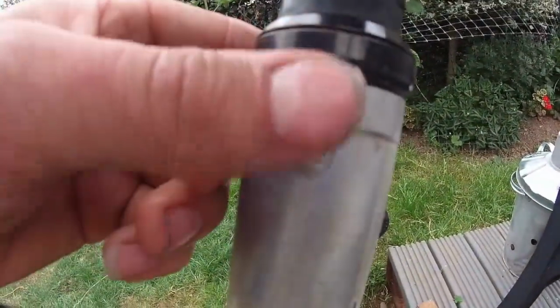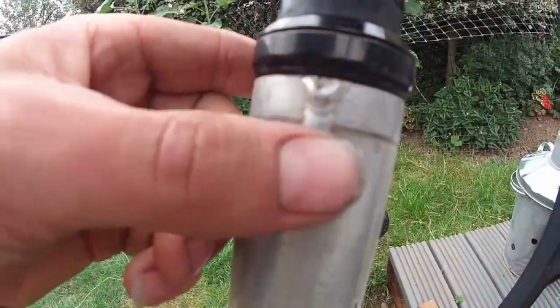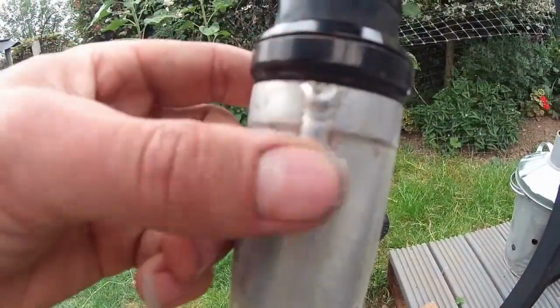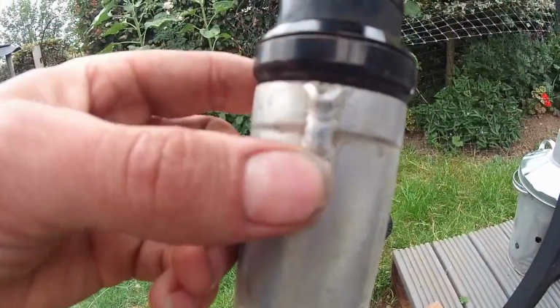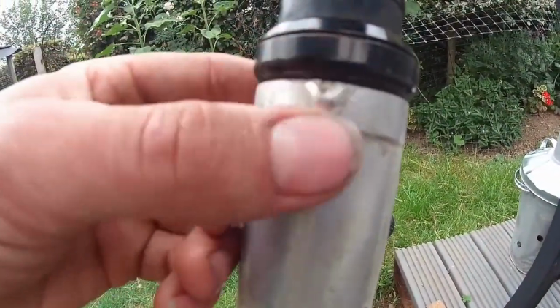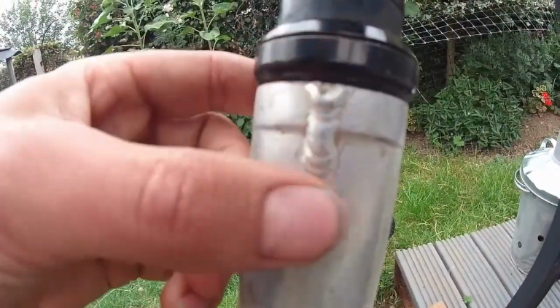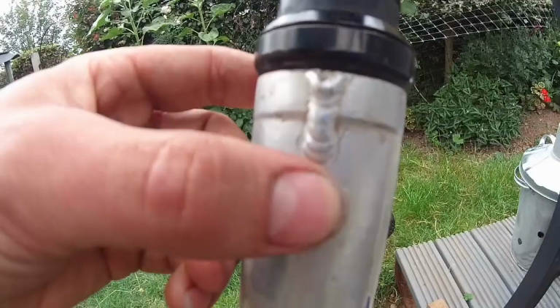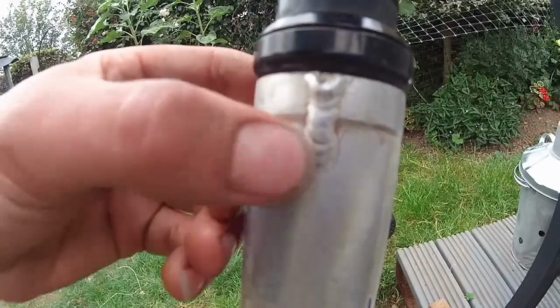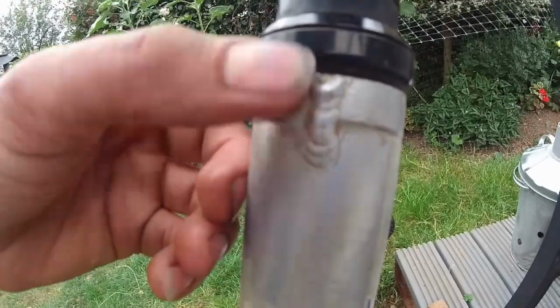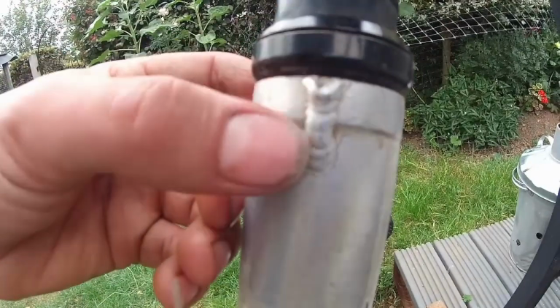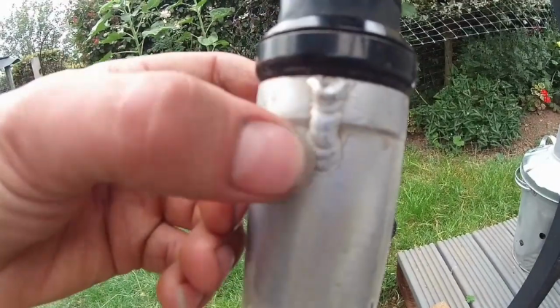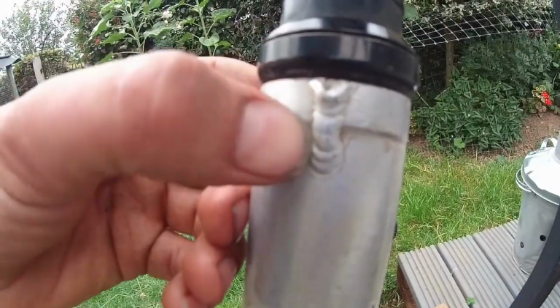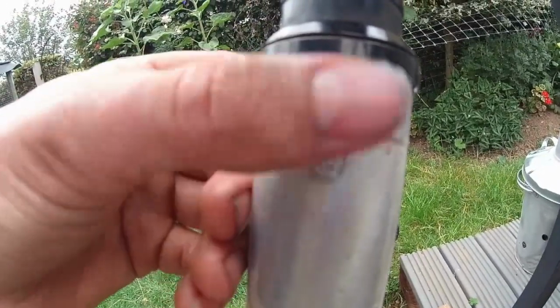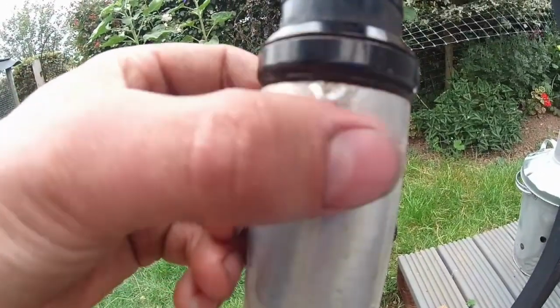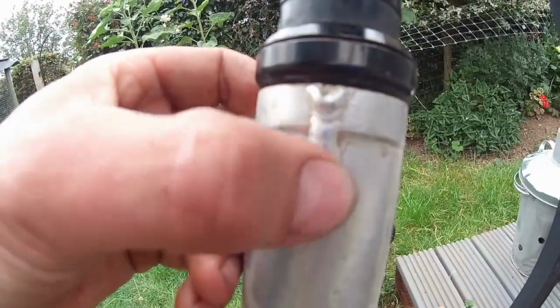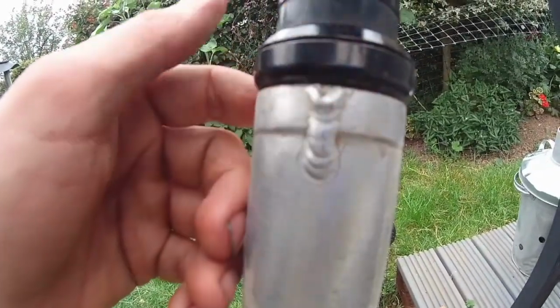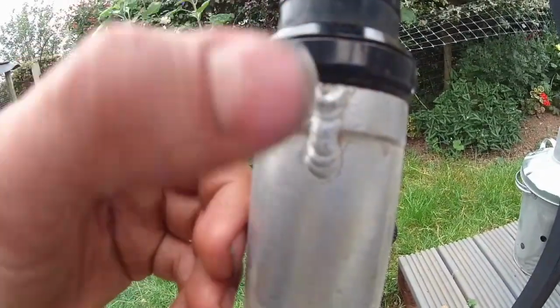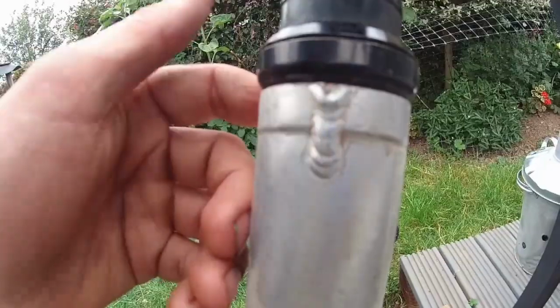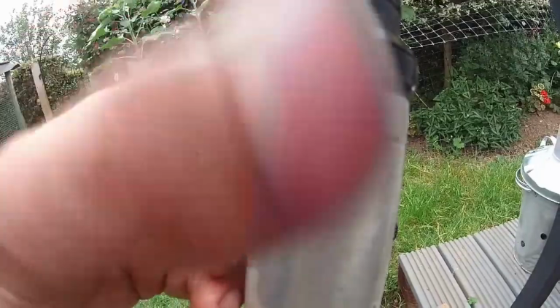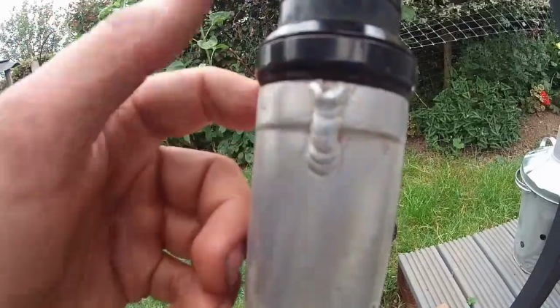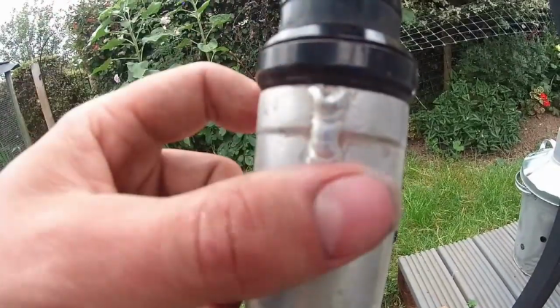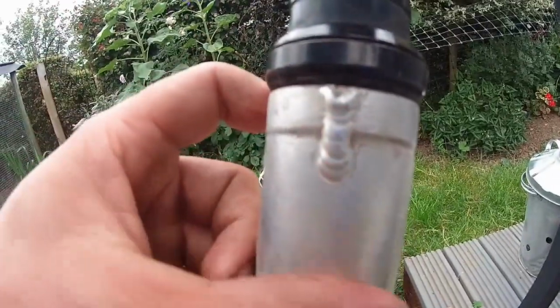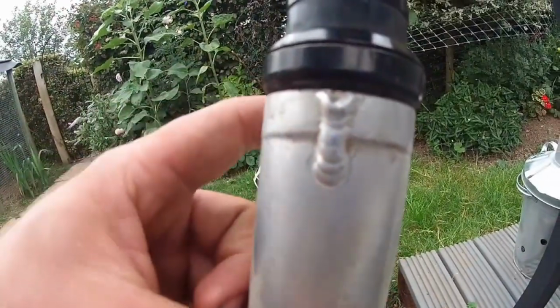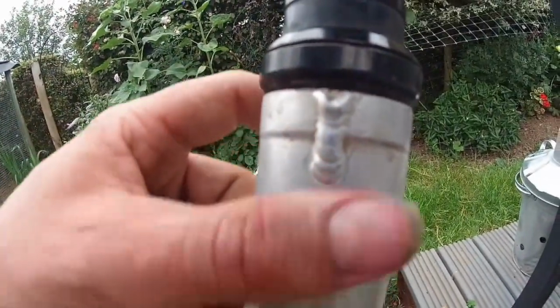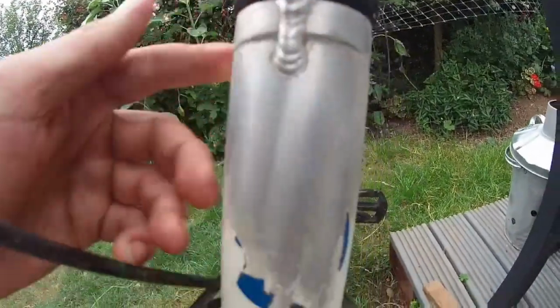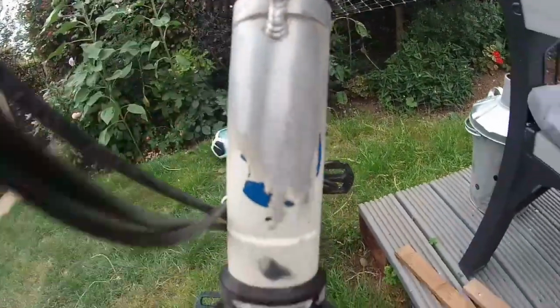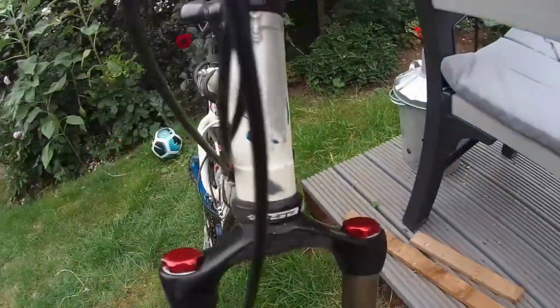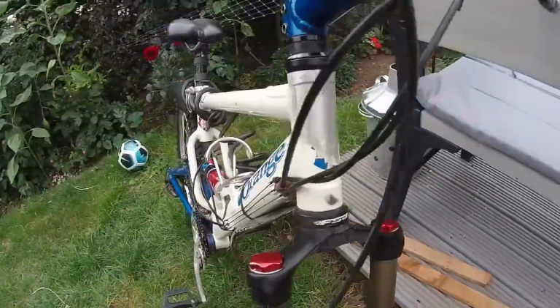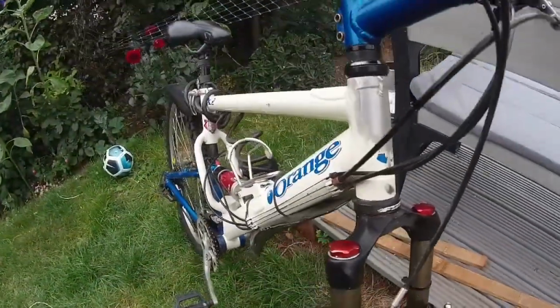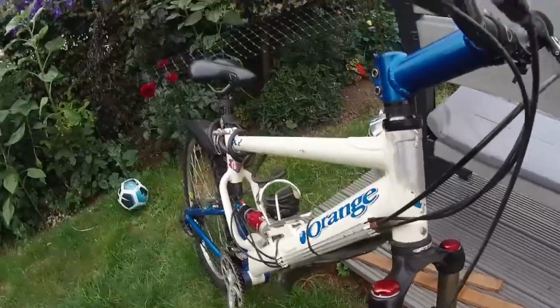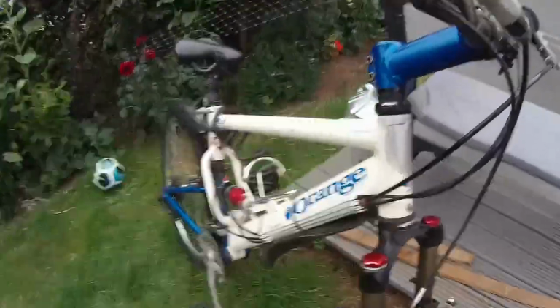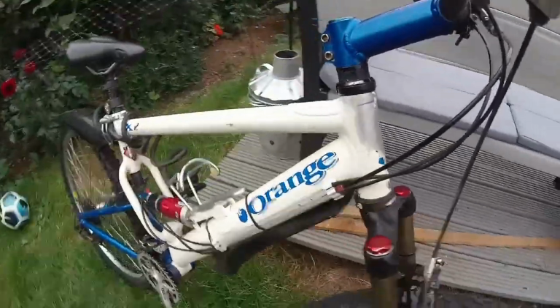Remember, it was quite difficult to weld because it was quite gassy, this material. Porosity was going to the top and it's been re-welded about three times — sanding it off, grinding it out, sand it off, grind it out. But it's held up to two years of my abuse, then I sold the thing and it's still holding up now.